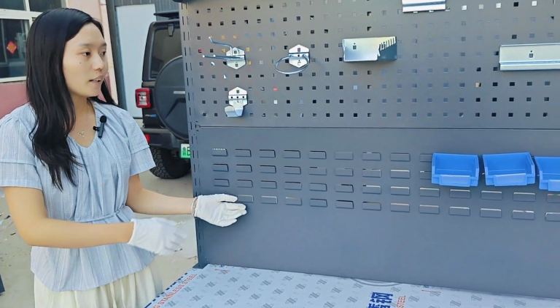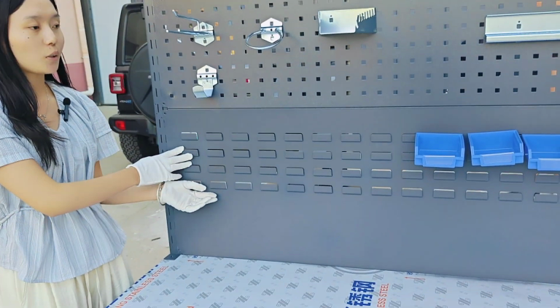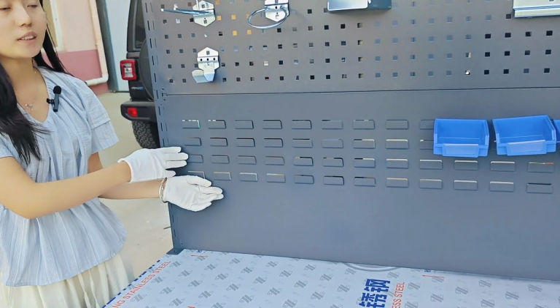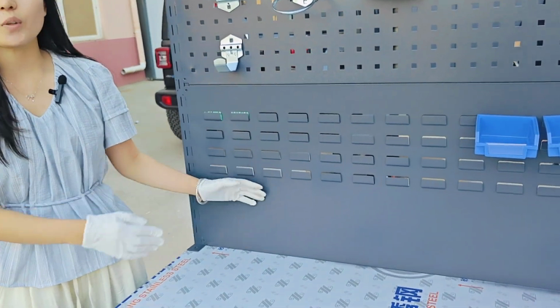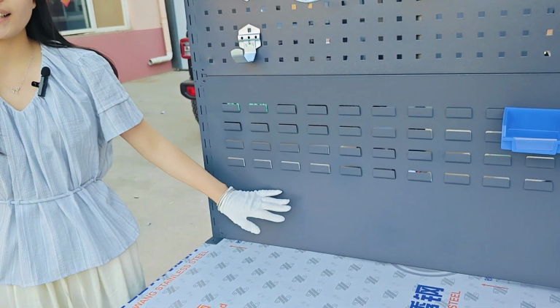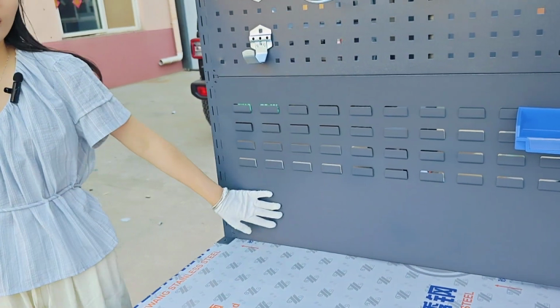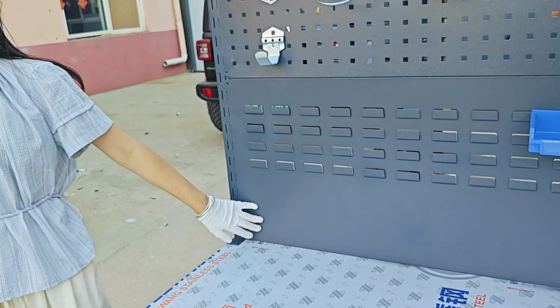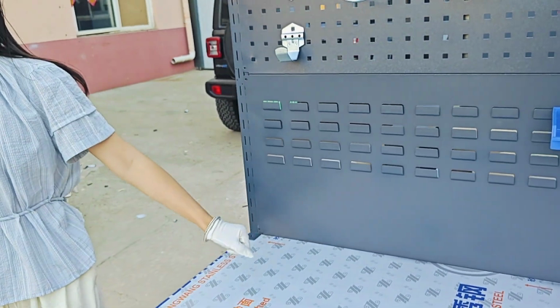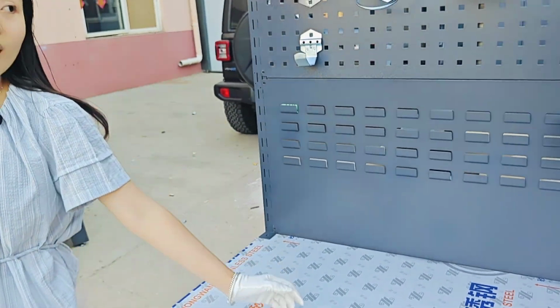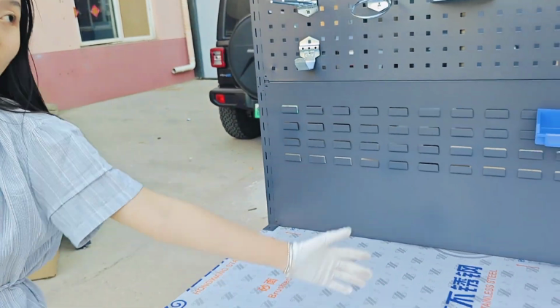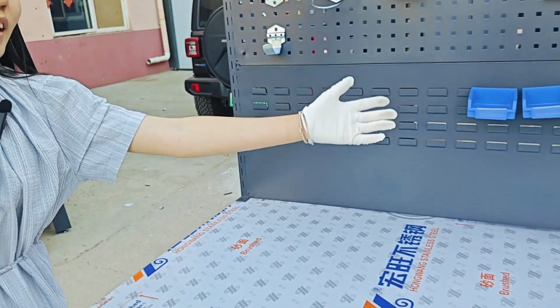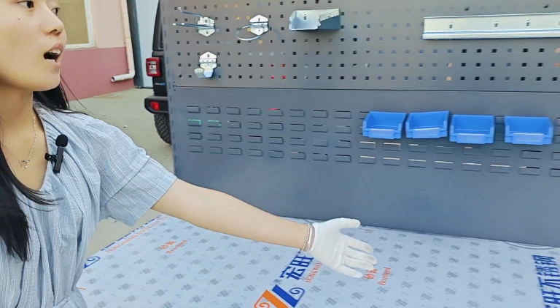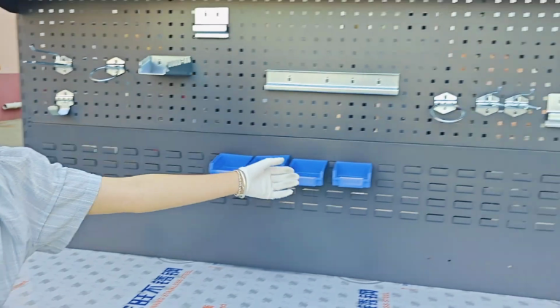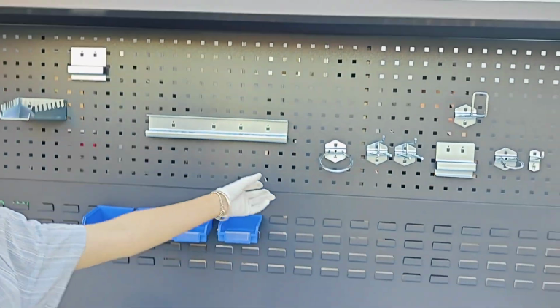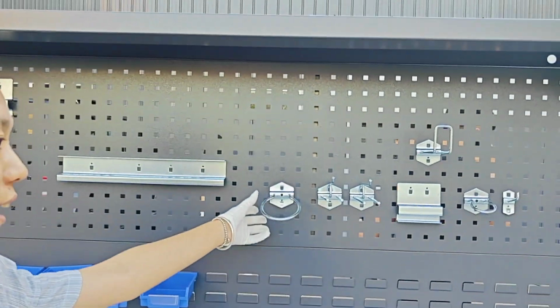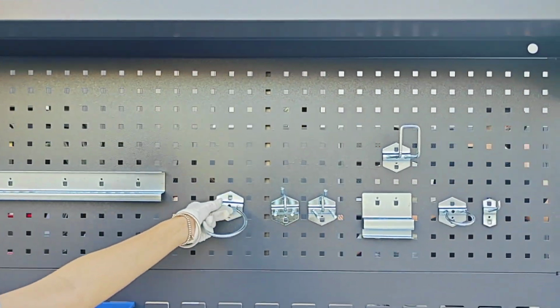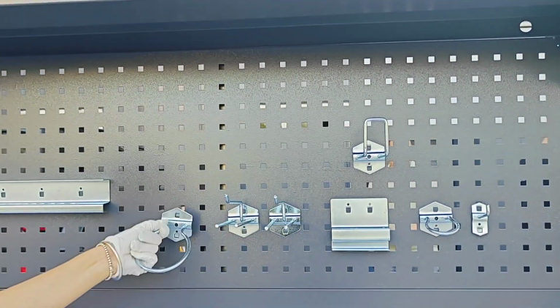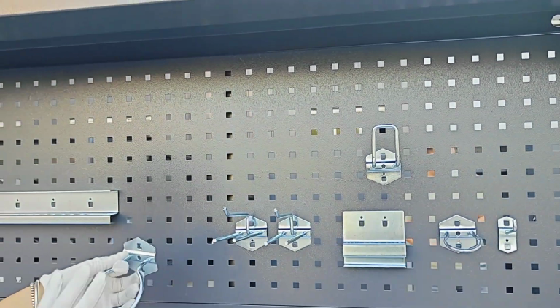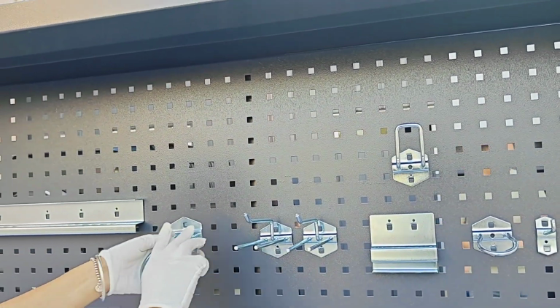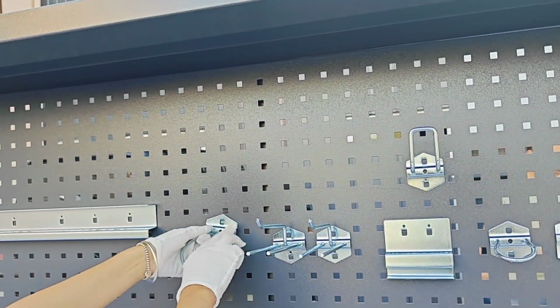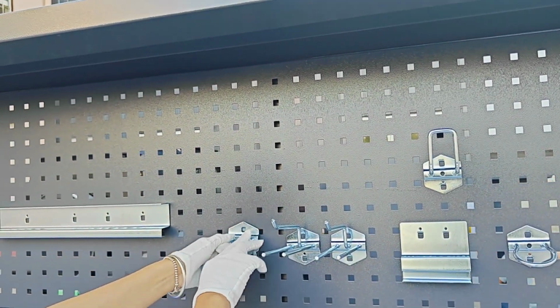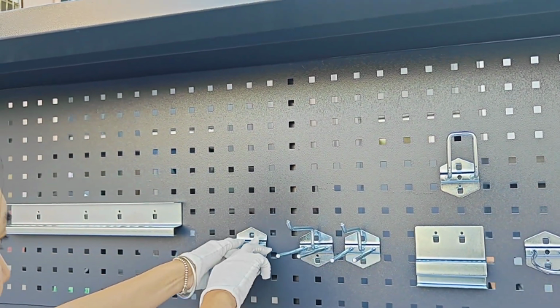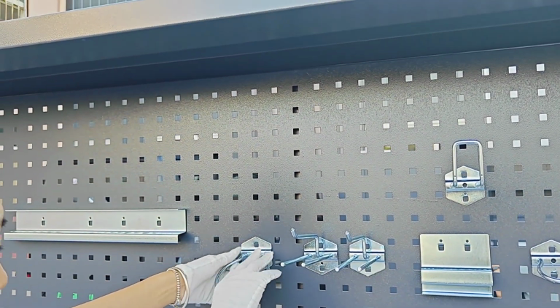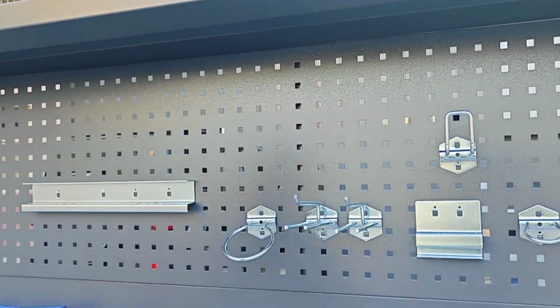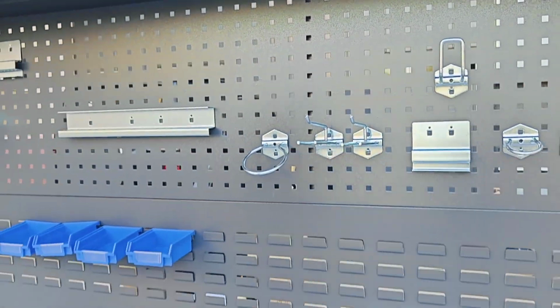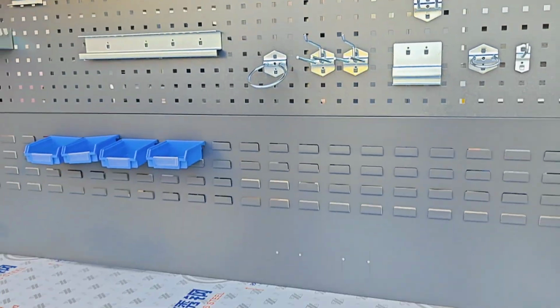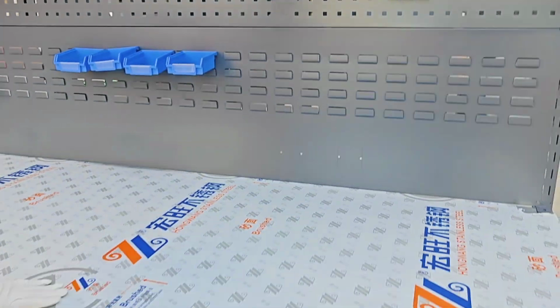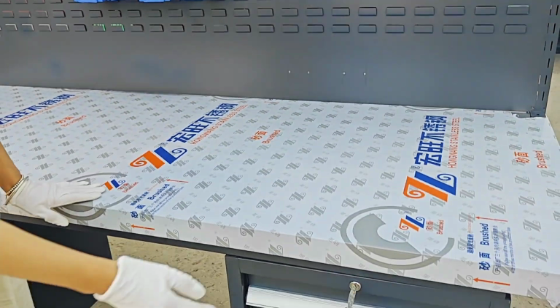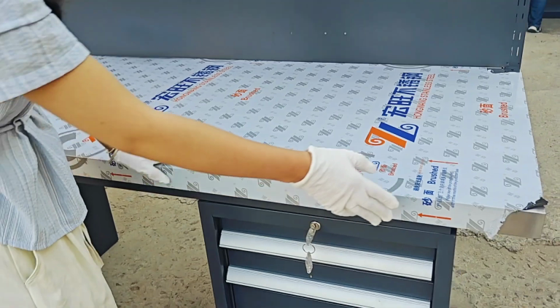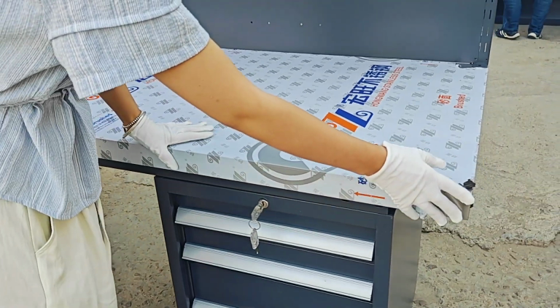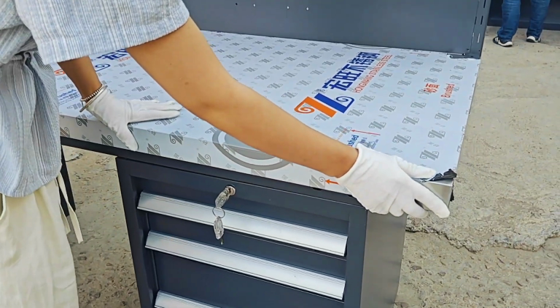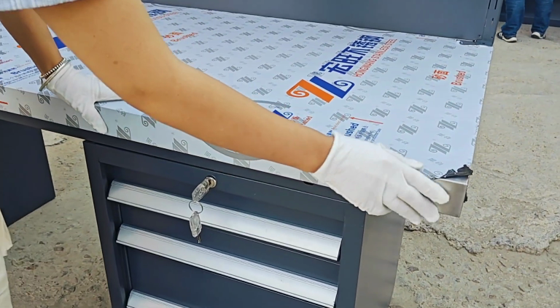Here is the screen. You can install the plug rail. There is a hook. You can hang things on it. The table is made of steel.